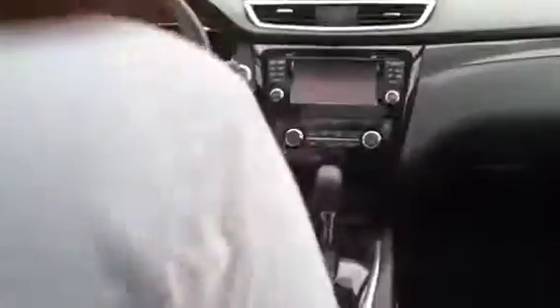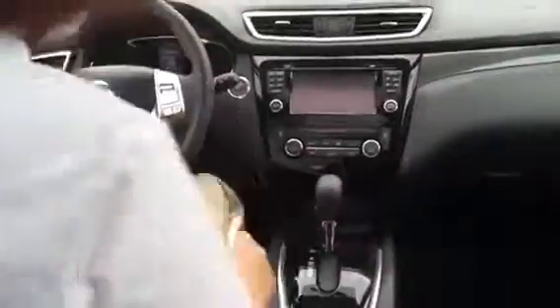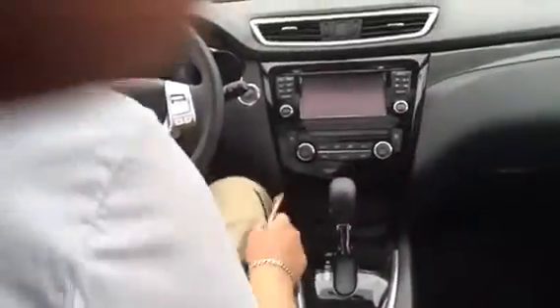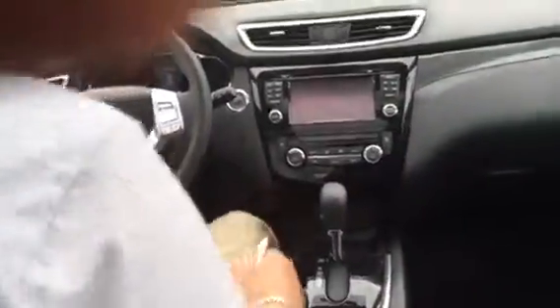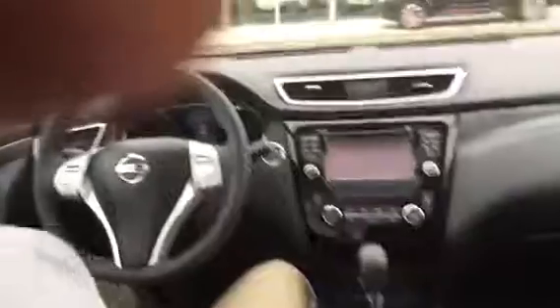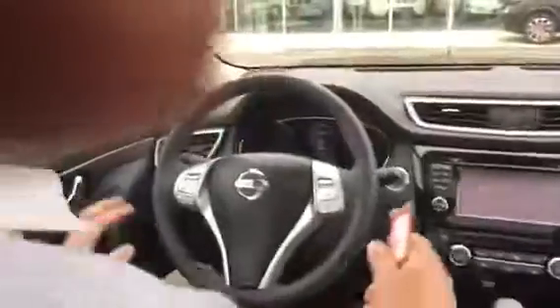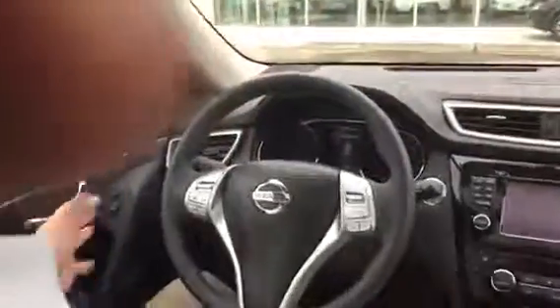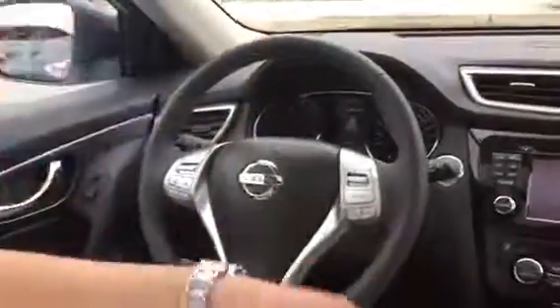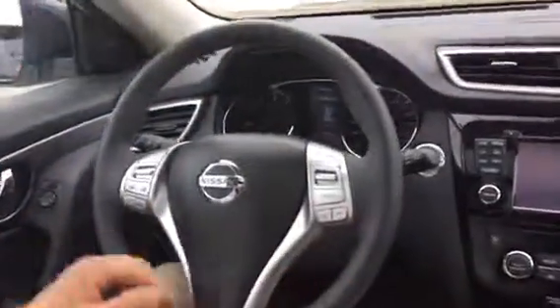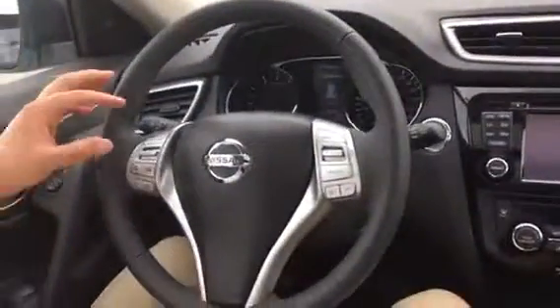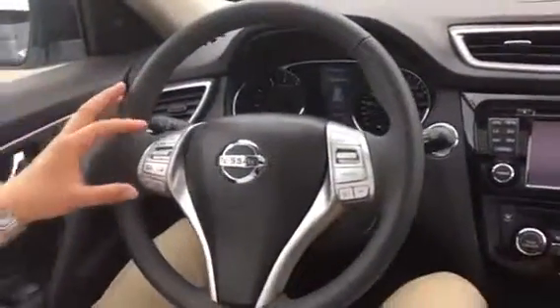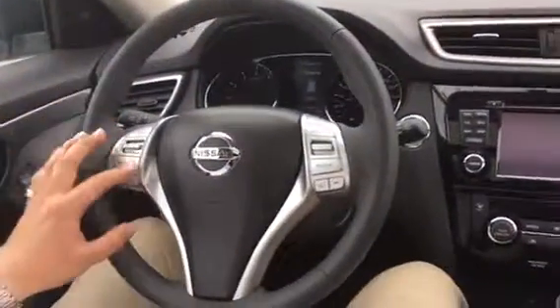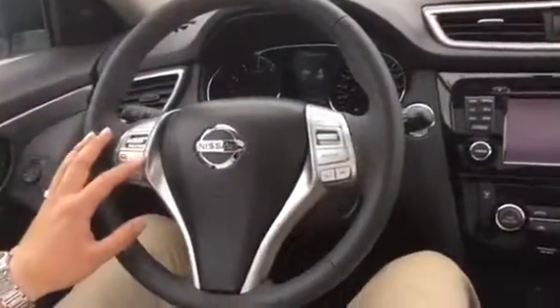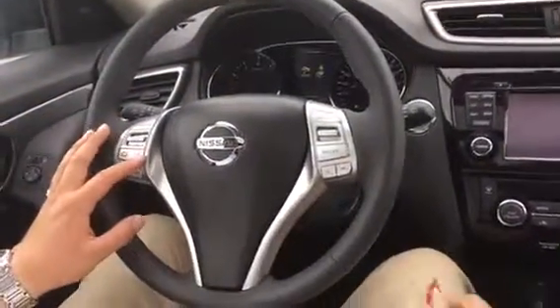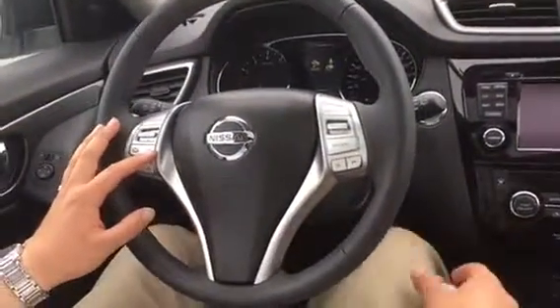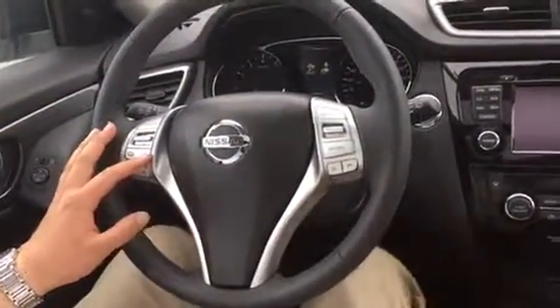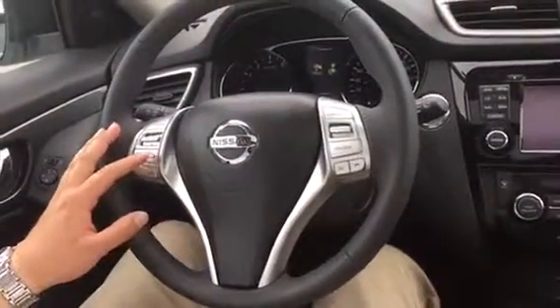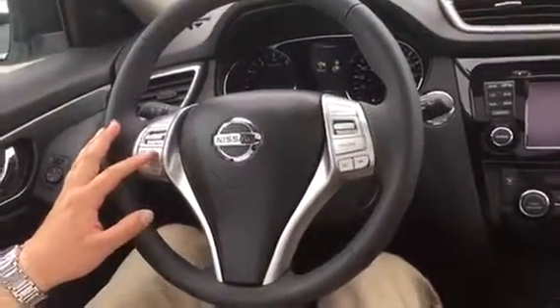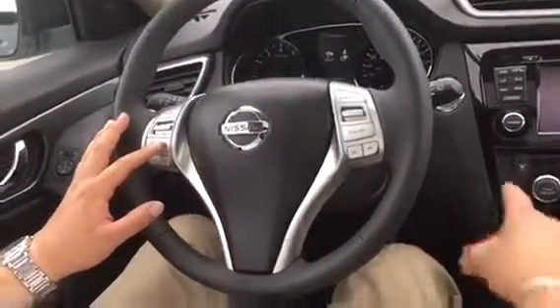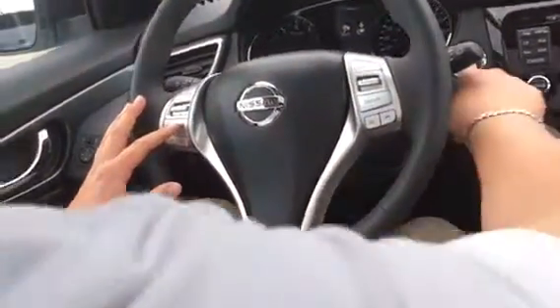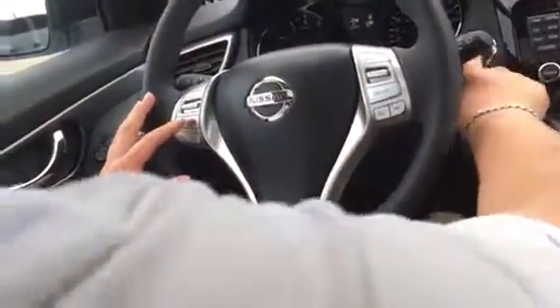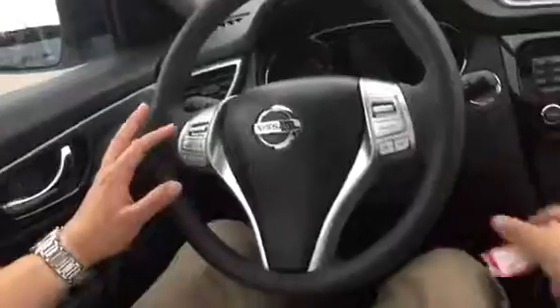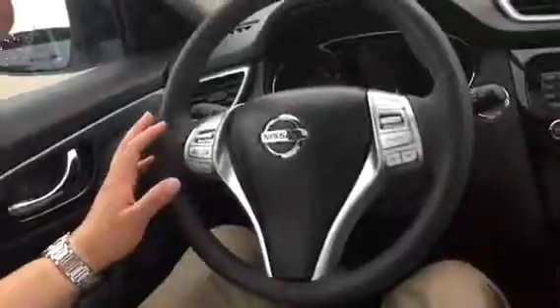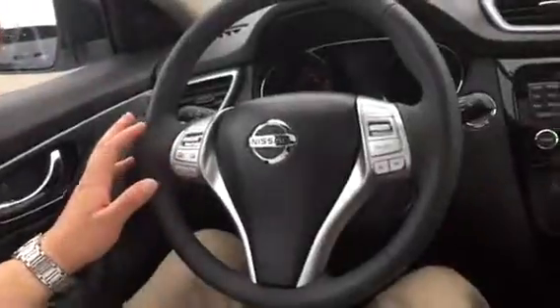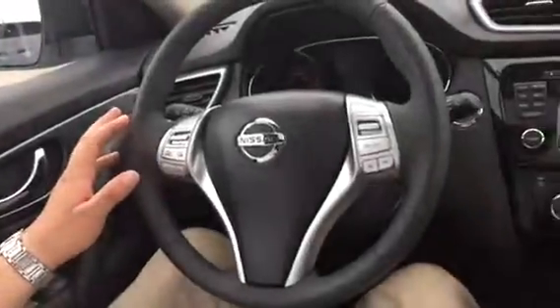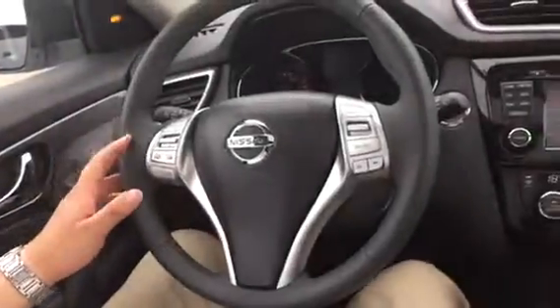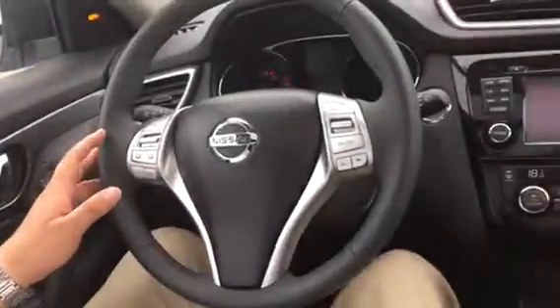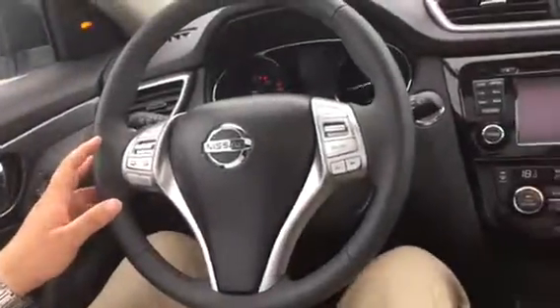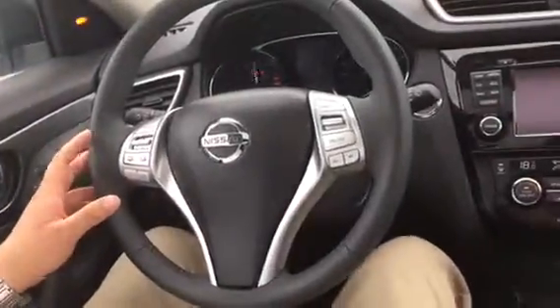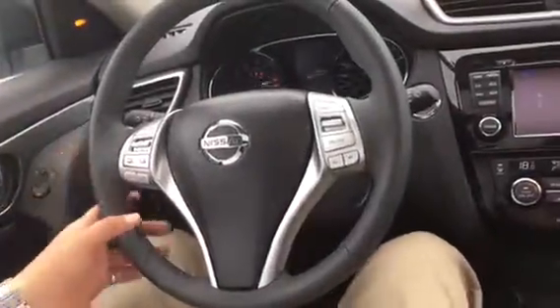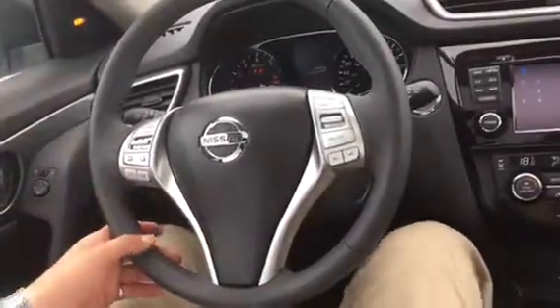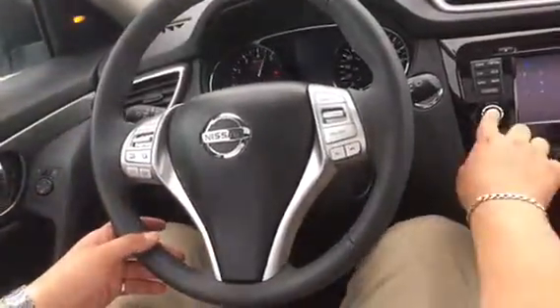Alrighty there, Gerald. So going from left to right, we've got your infotainment center. Let's turn it on first with your intelligent key system — foot on the brake, push to start. She fires up no problem.